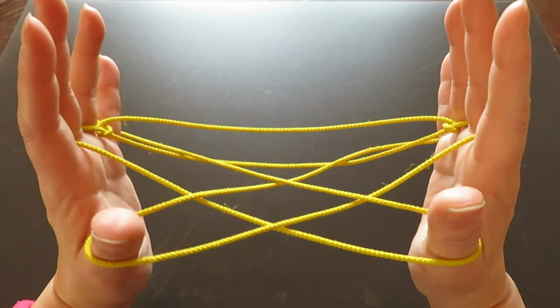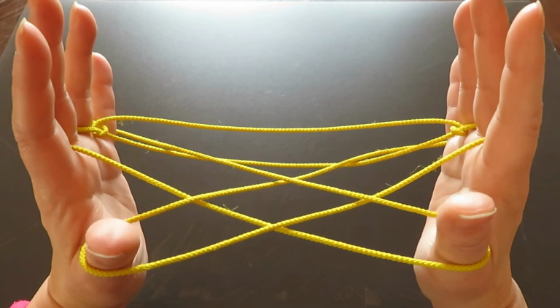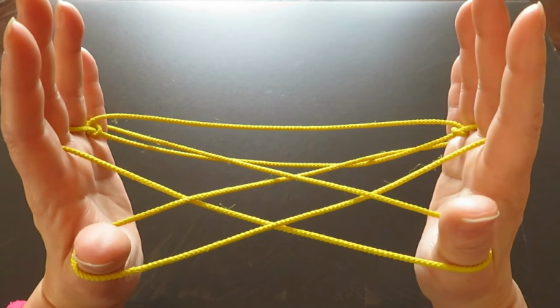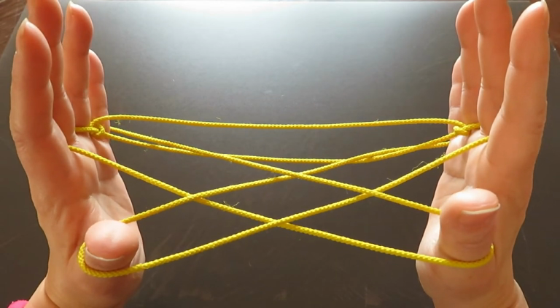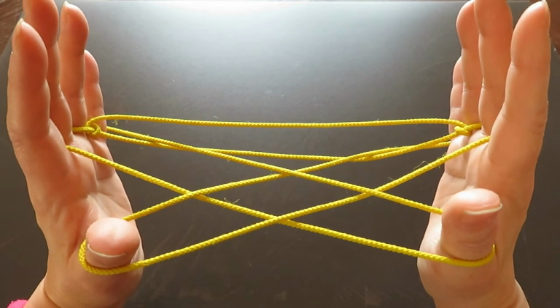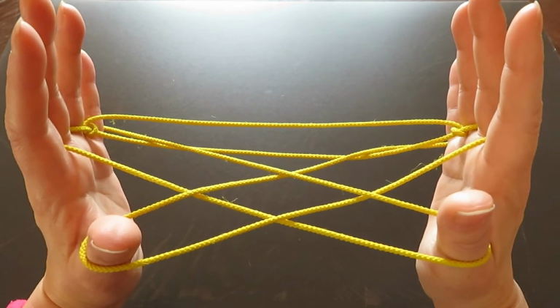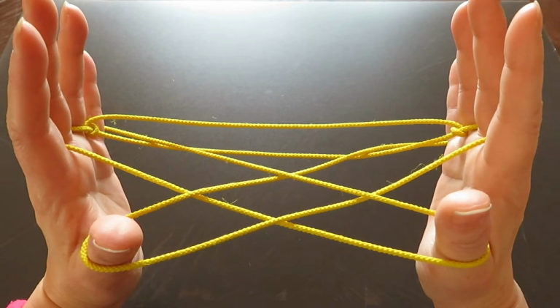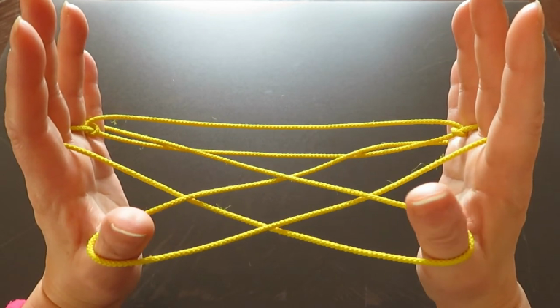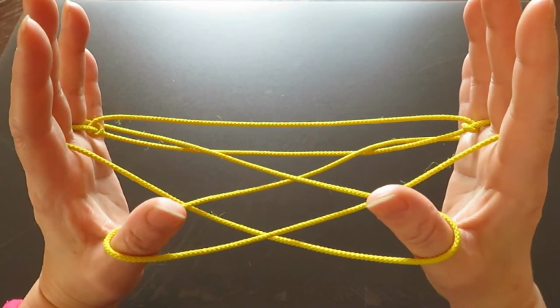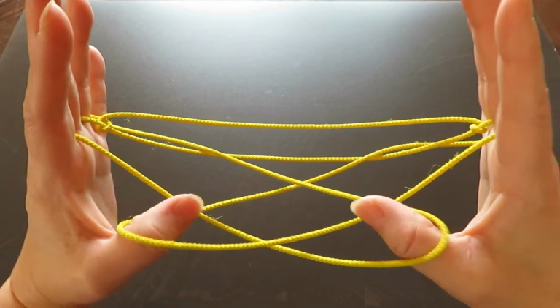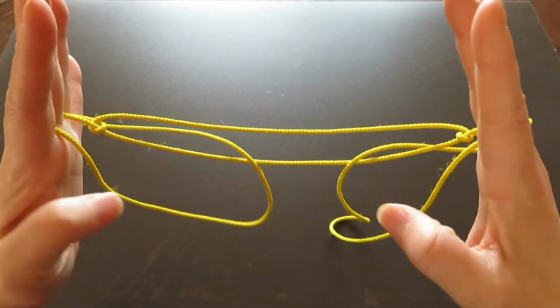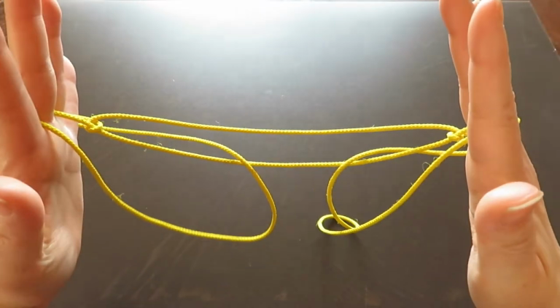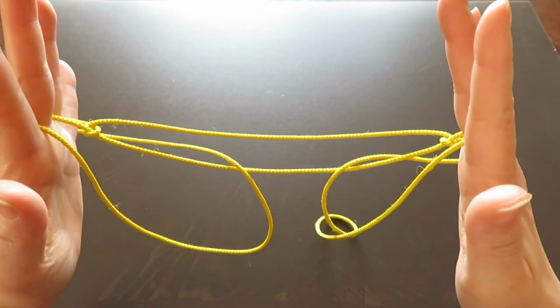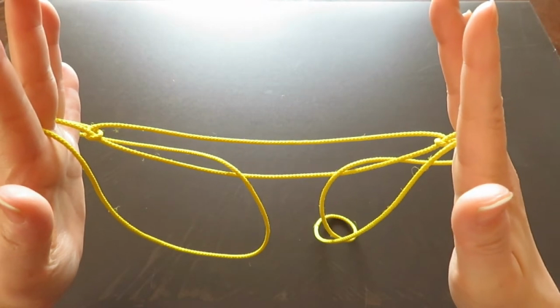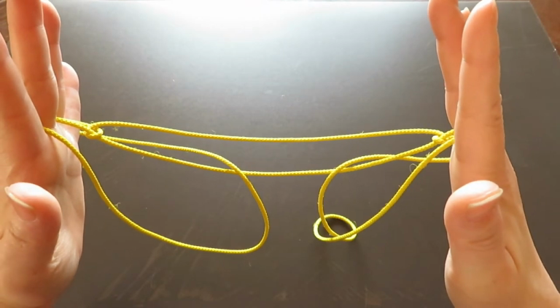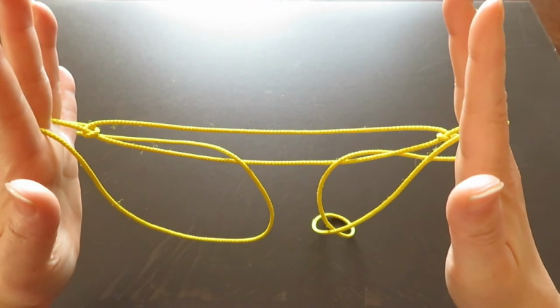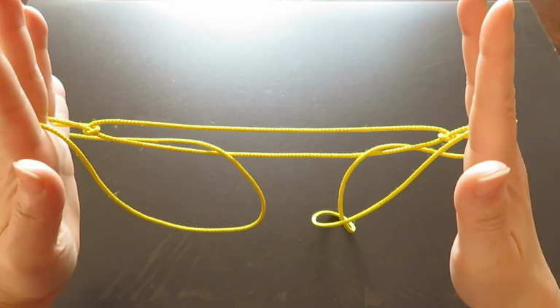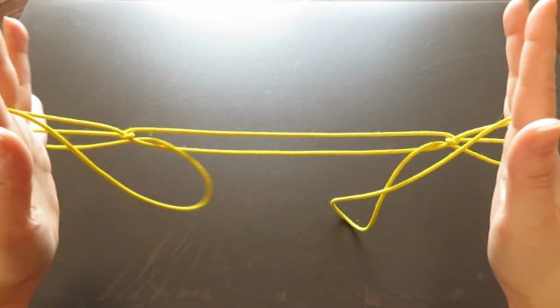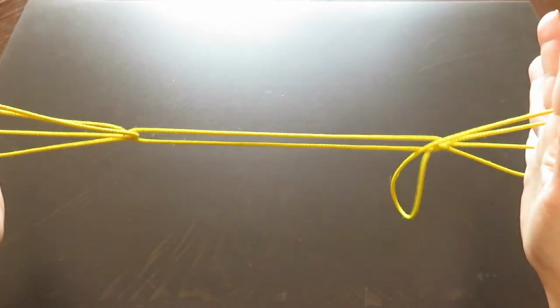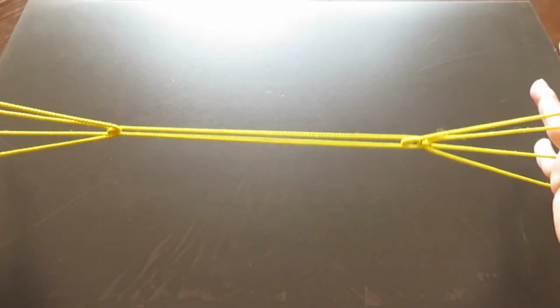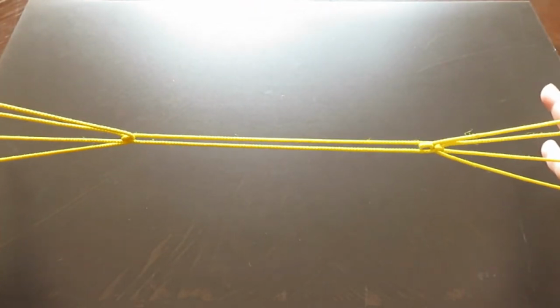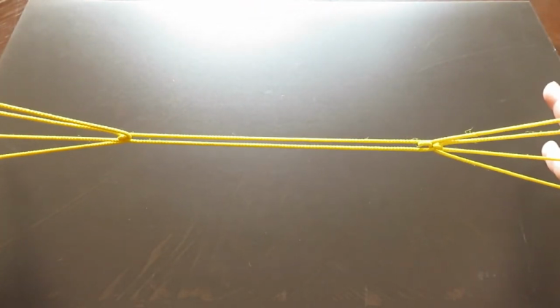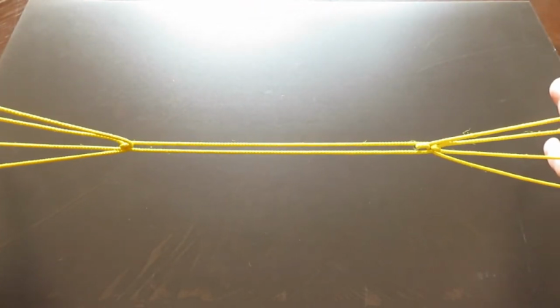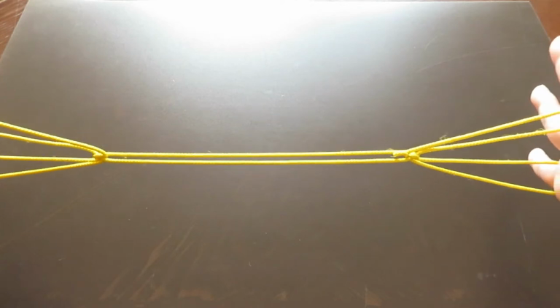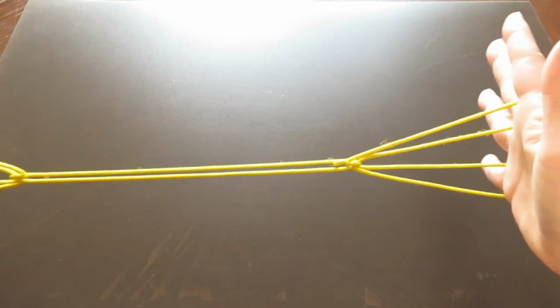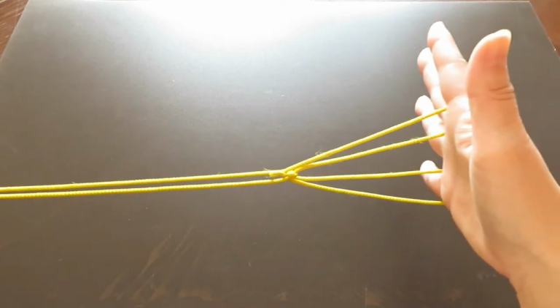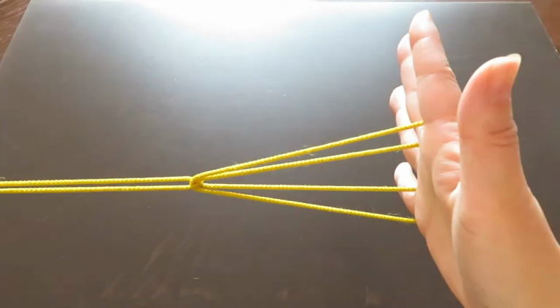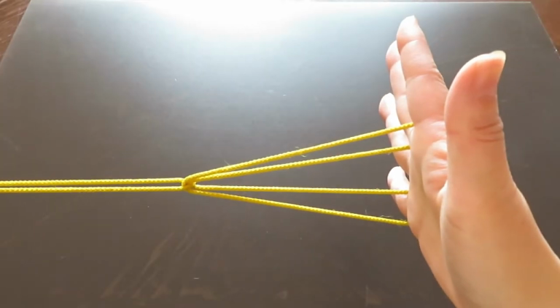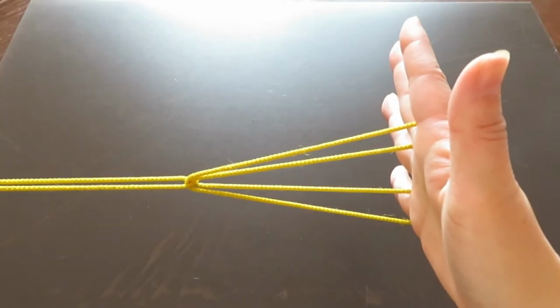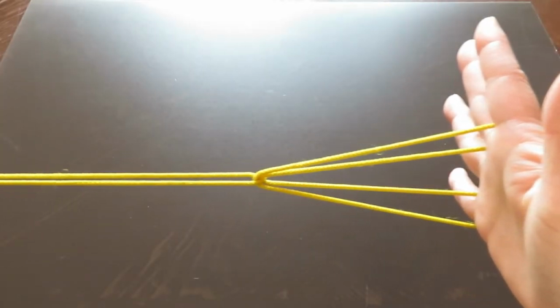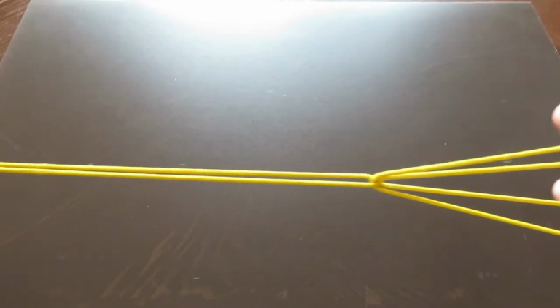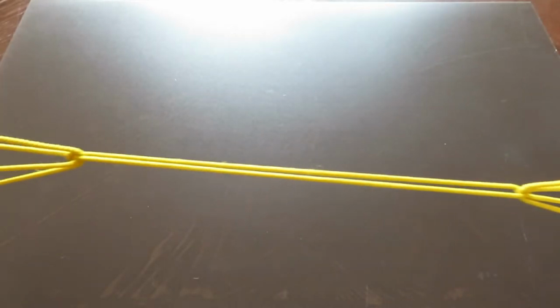Now slowly let go of both thumb strings, and pull to the sides. This is the double witch's broom.